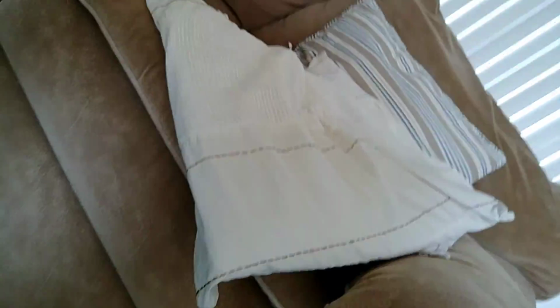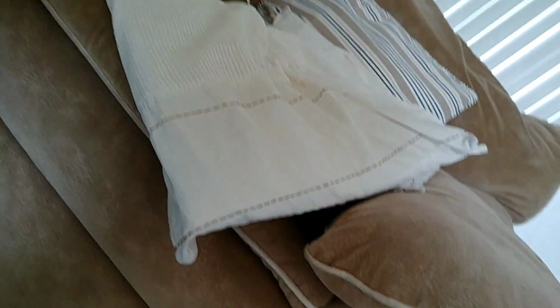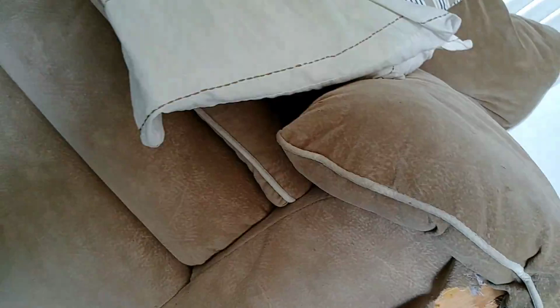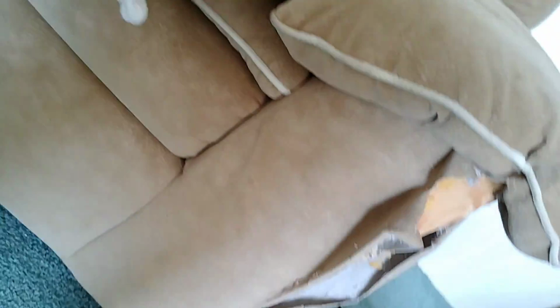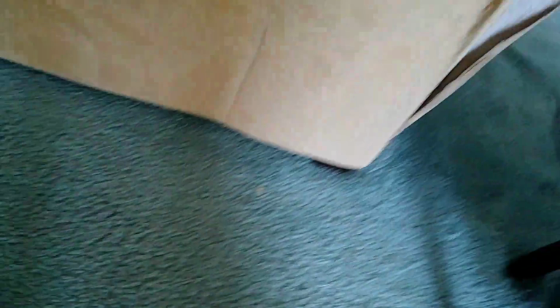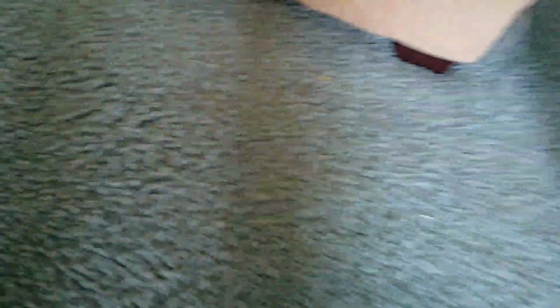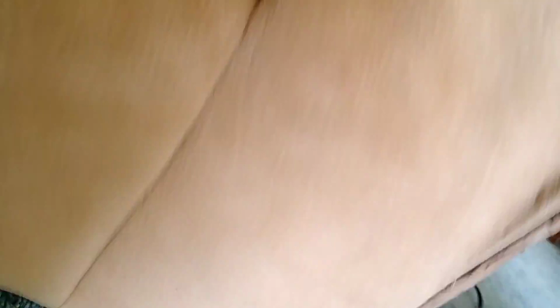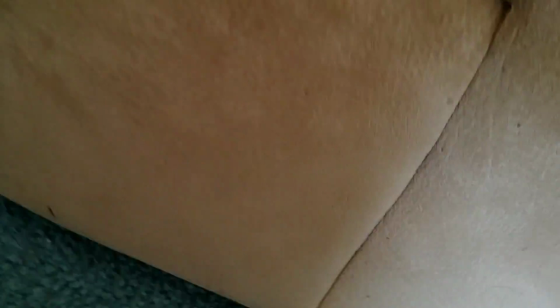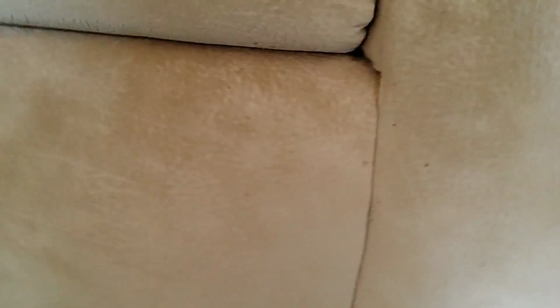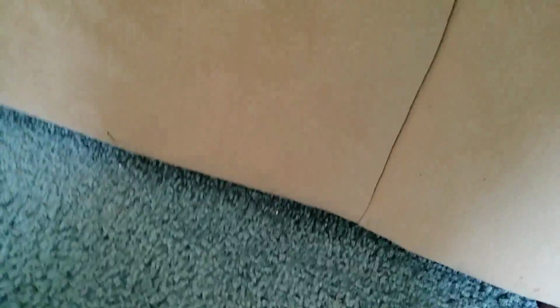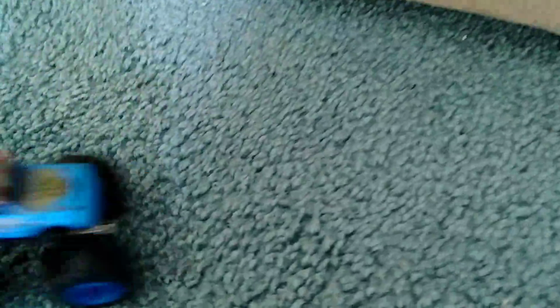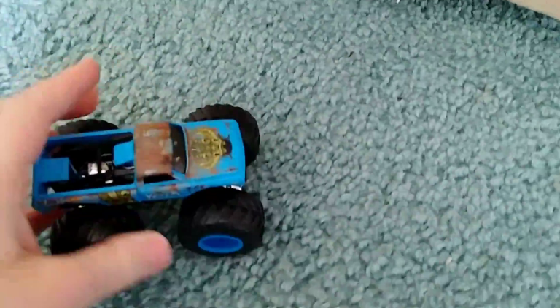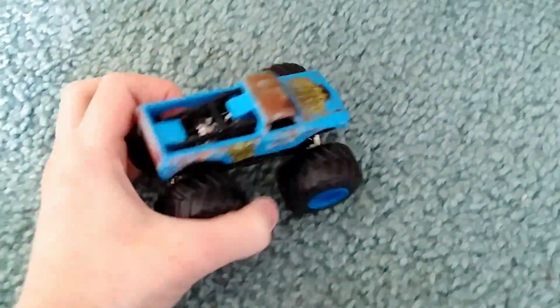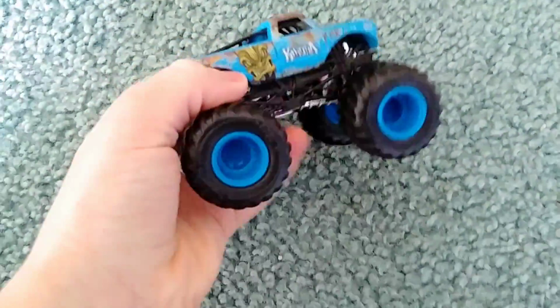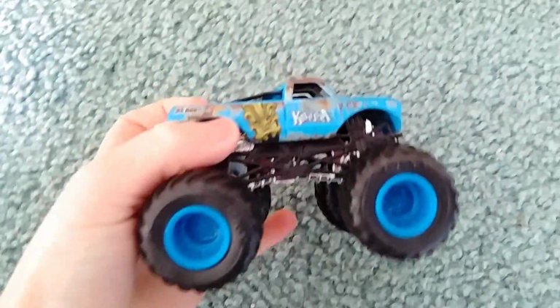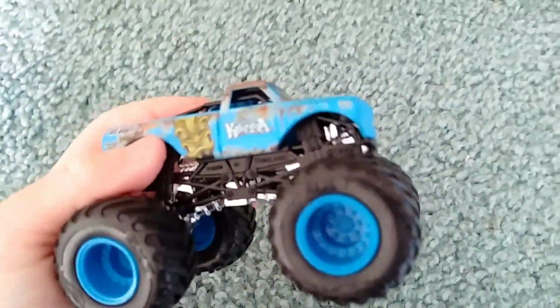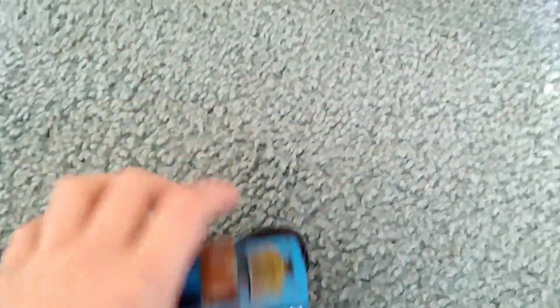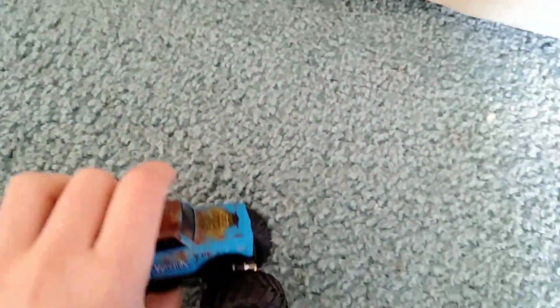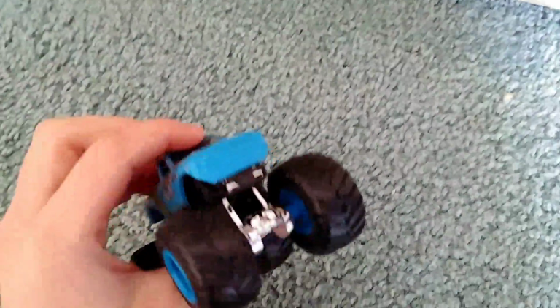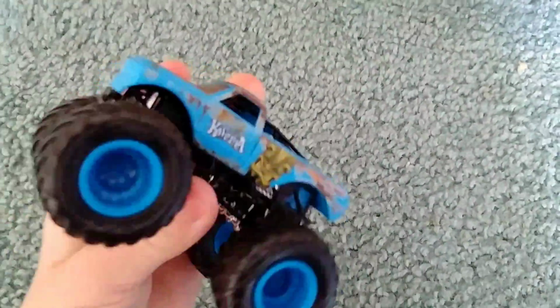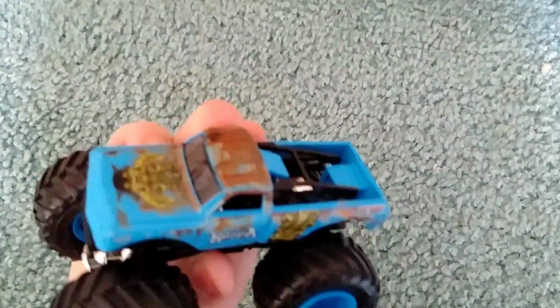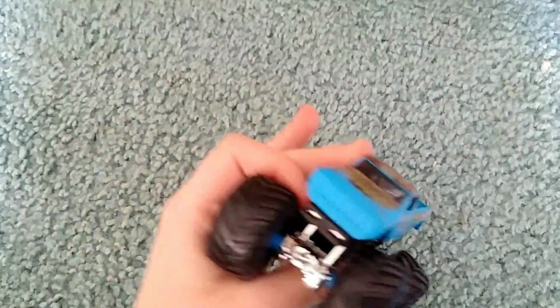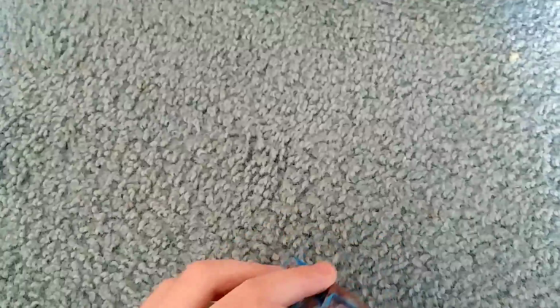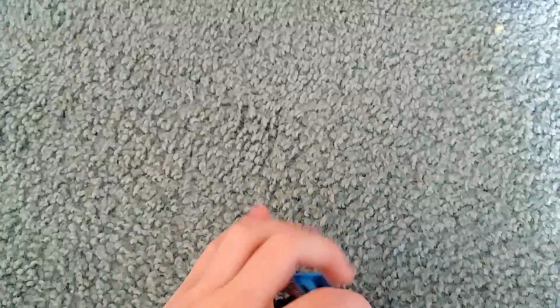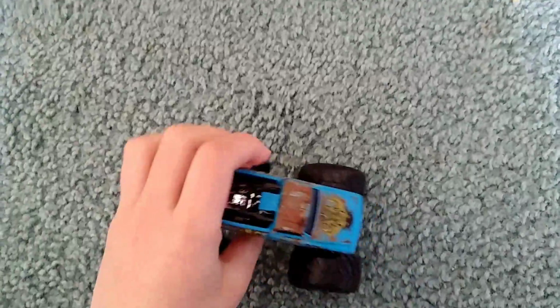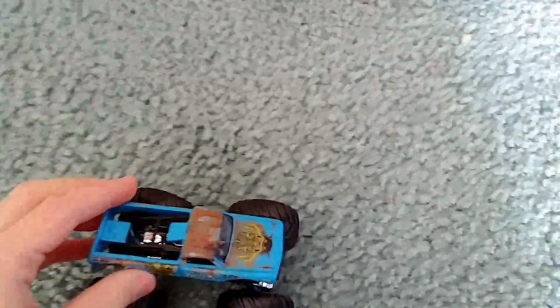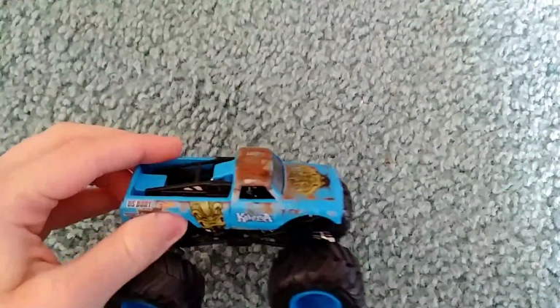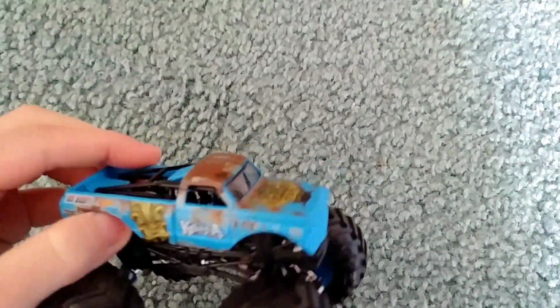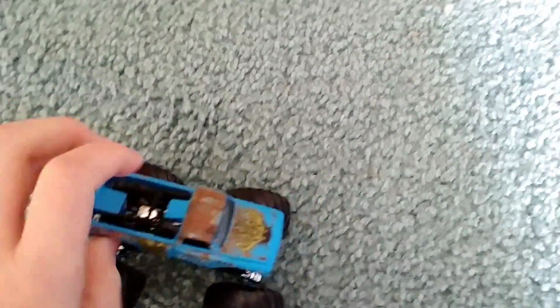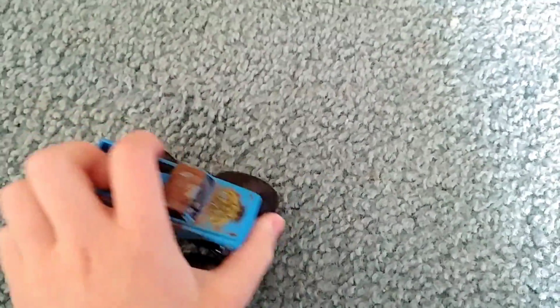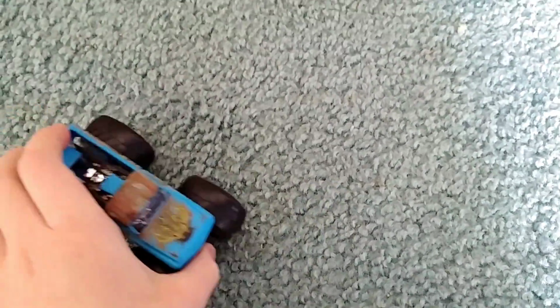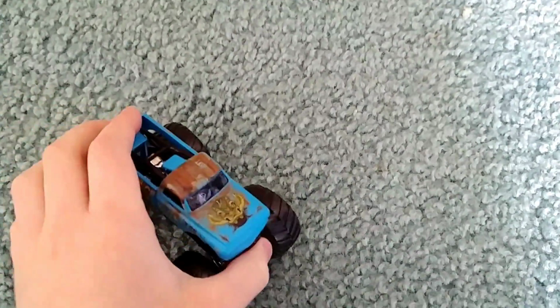Alright guys, the first one we're reviewing is the Big Kahuna — new look flashback. This car is really cool, I really like it. It looks like a Rush Dome but guys, it's not.